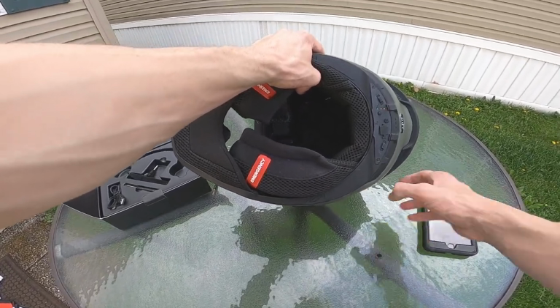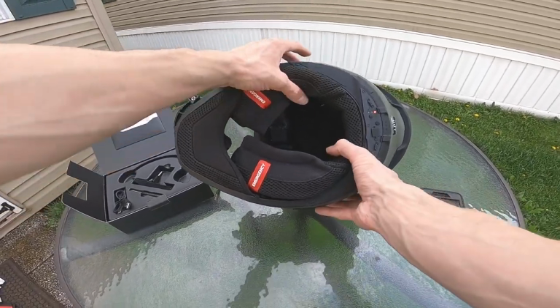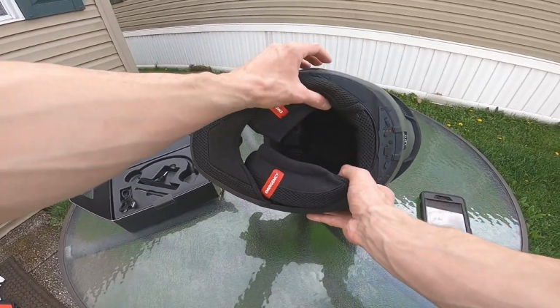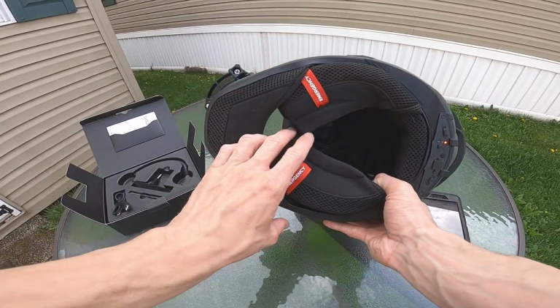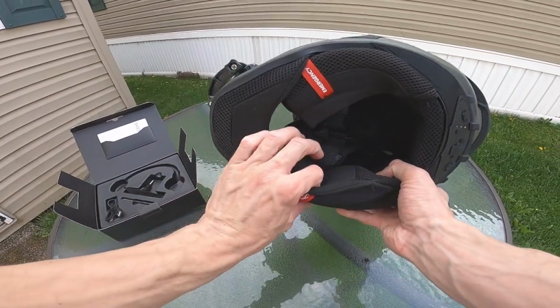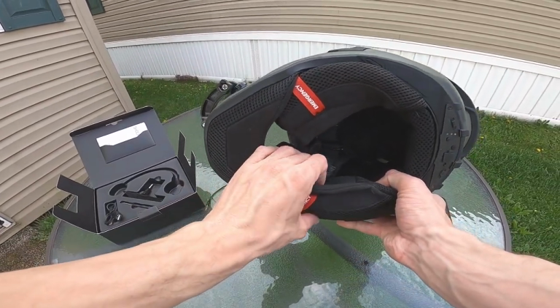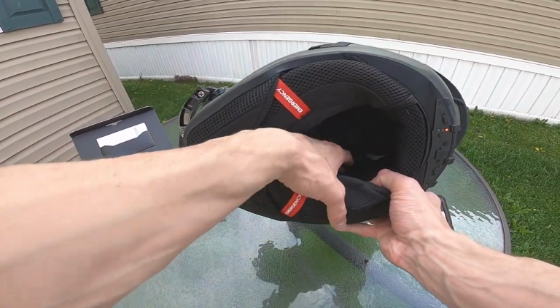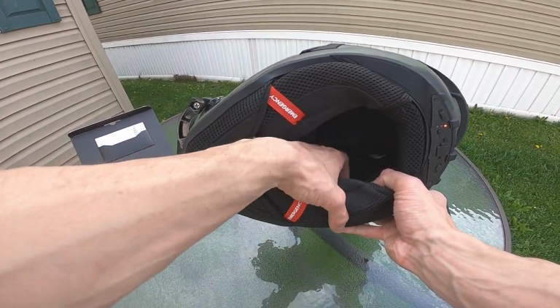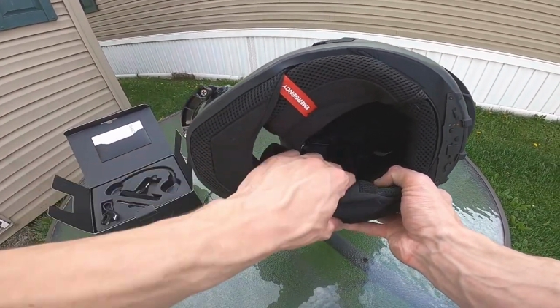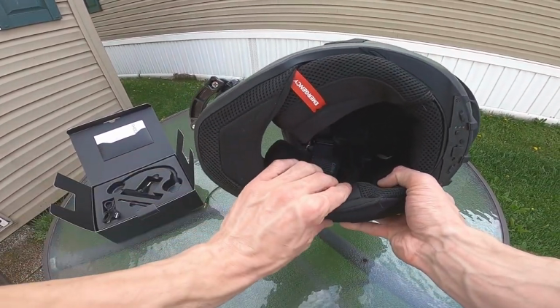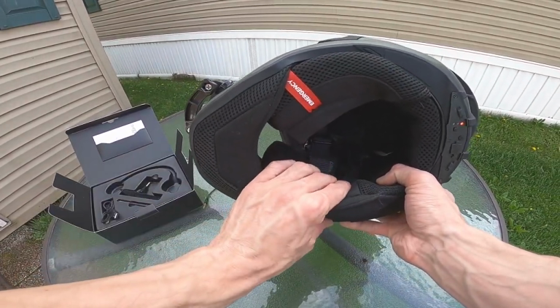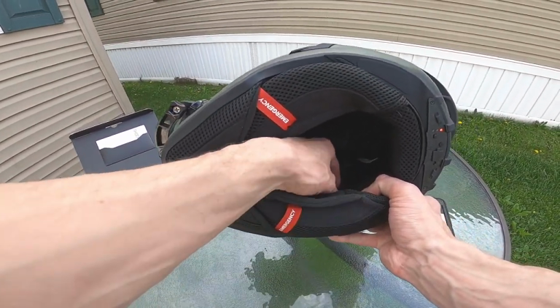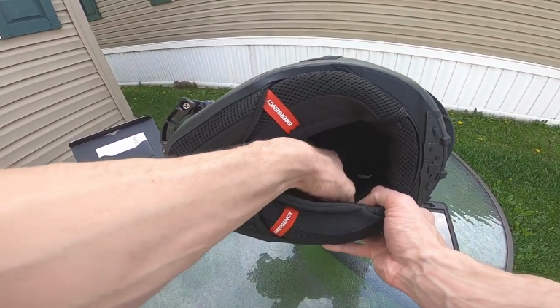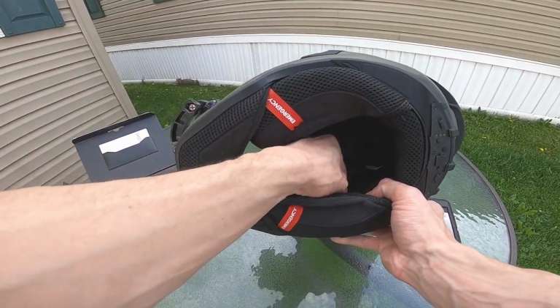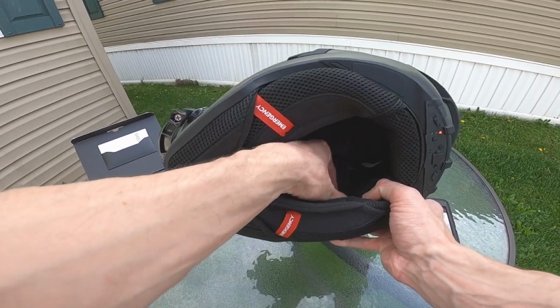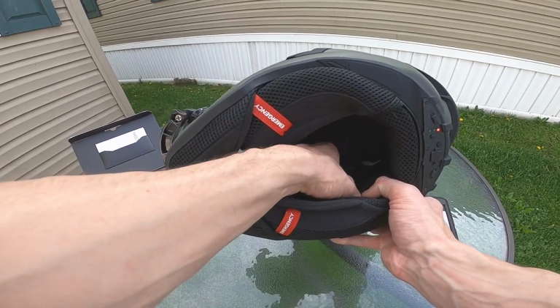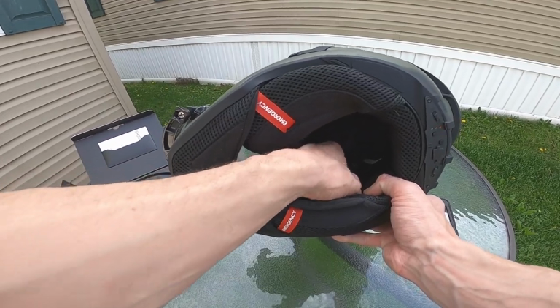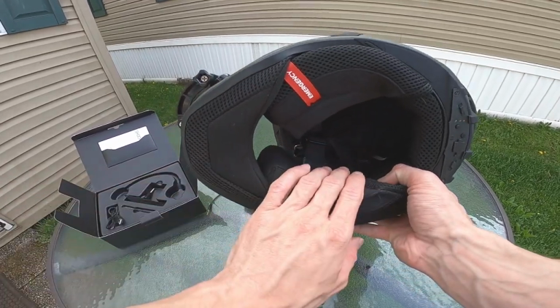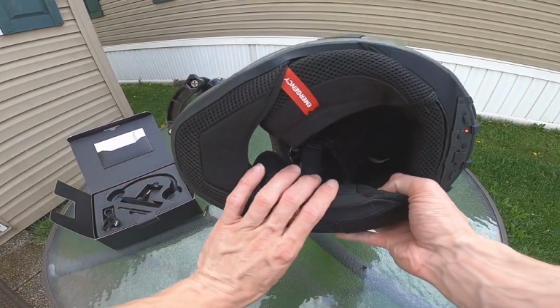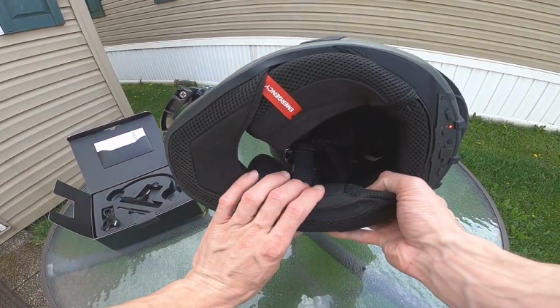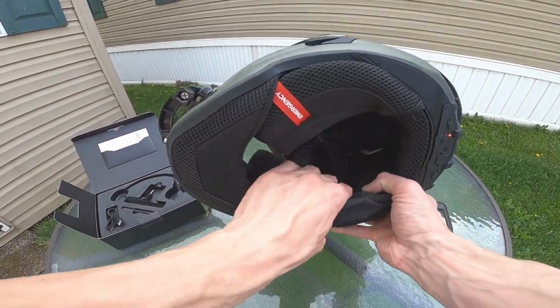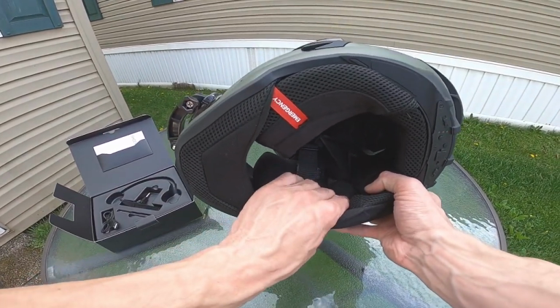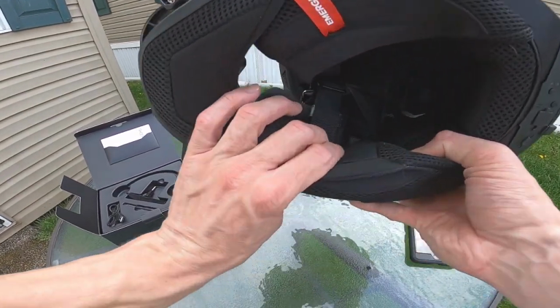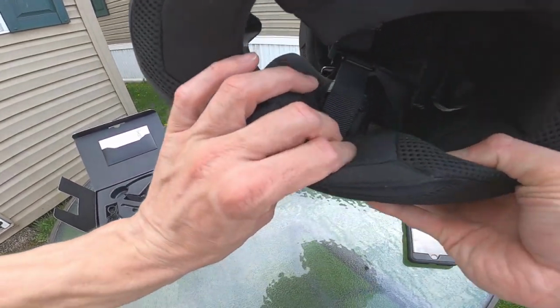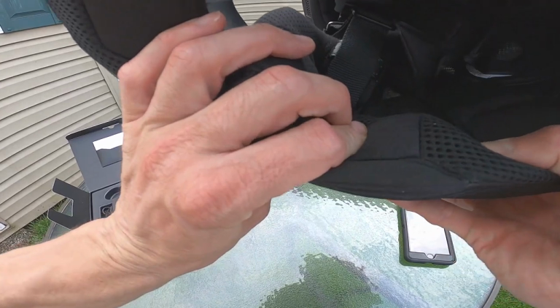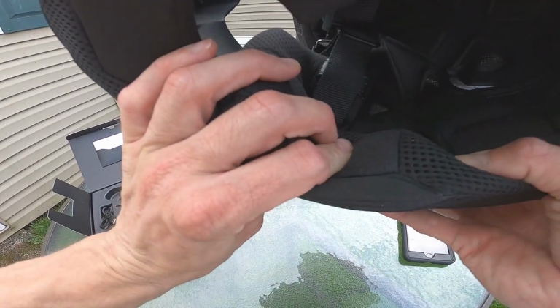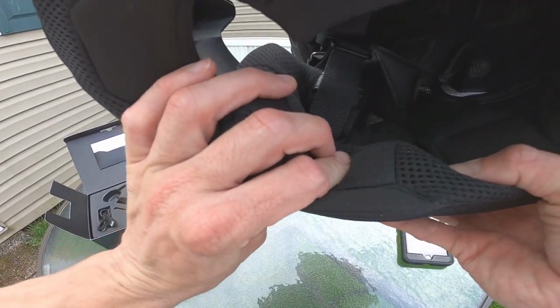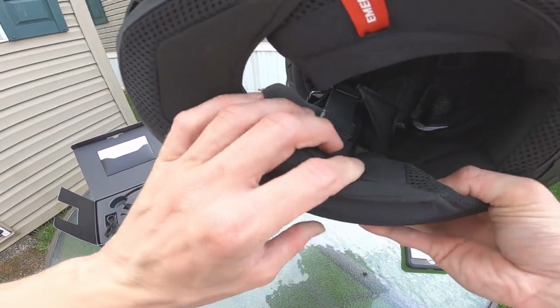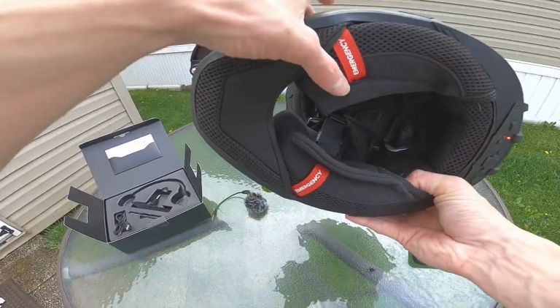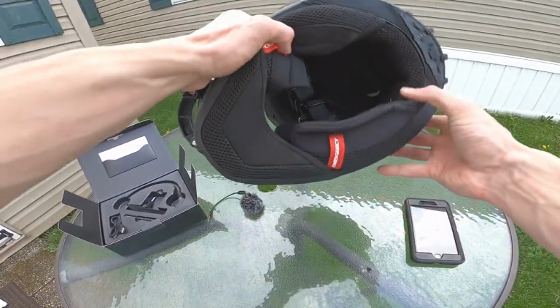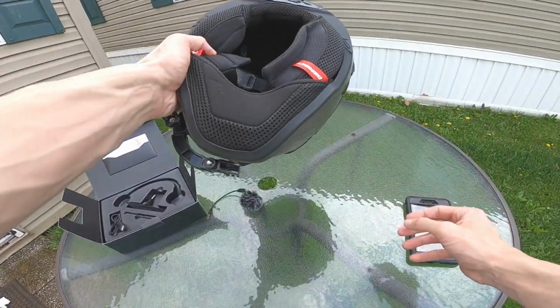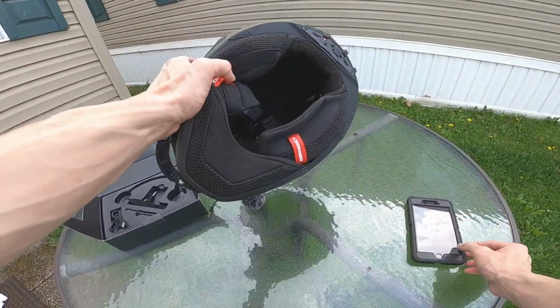It gets pretty loud for being inside a helmet. It might not sound like much right now, but think about it being on your head right next to your ears as you're riding. It sounds pretty good.